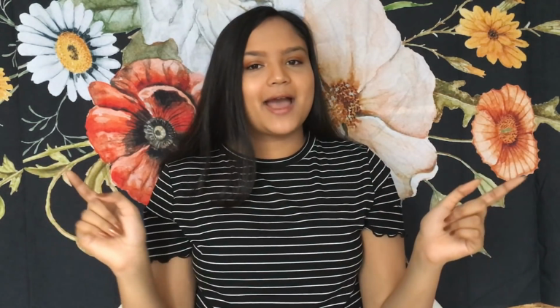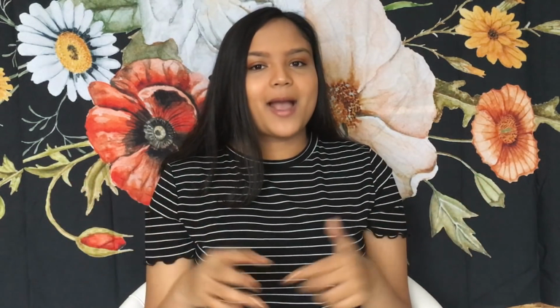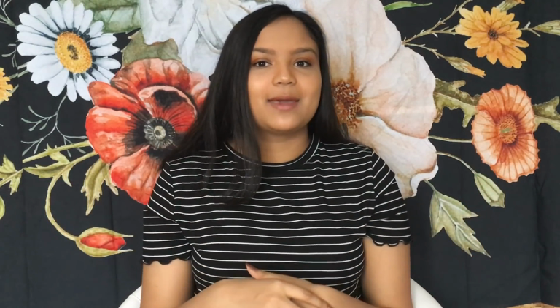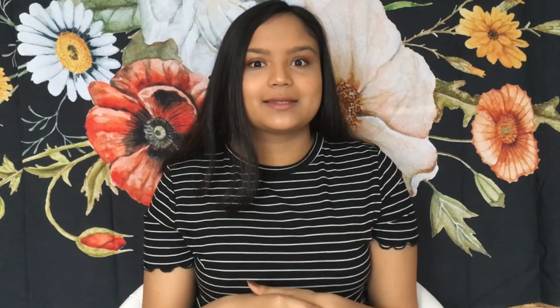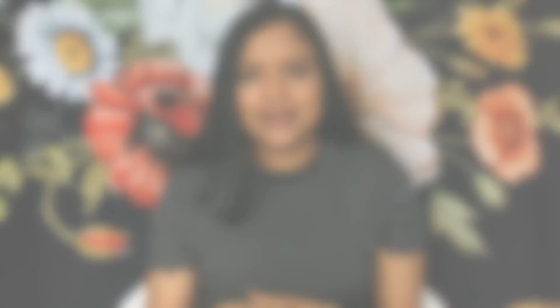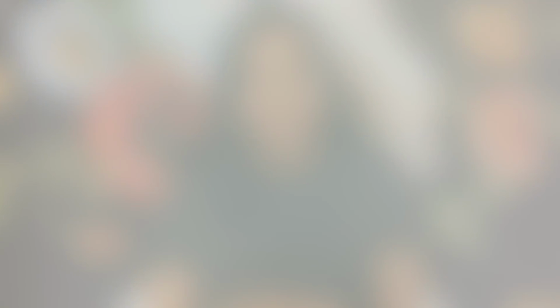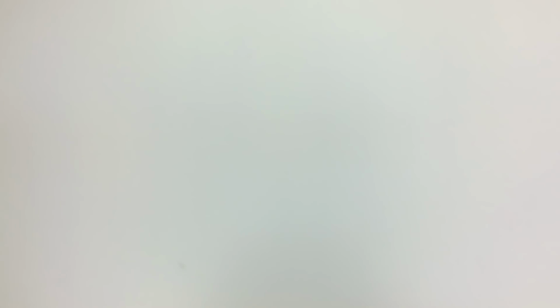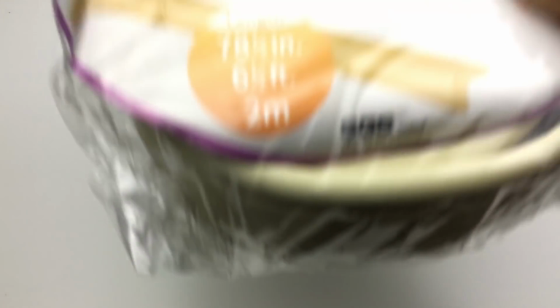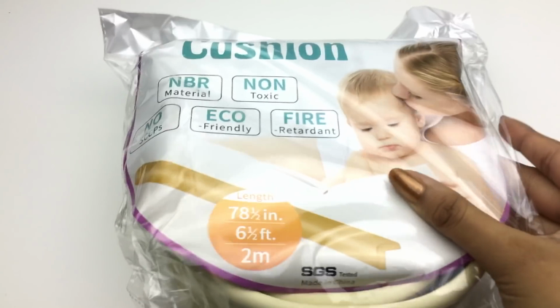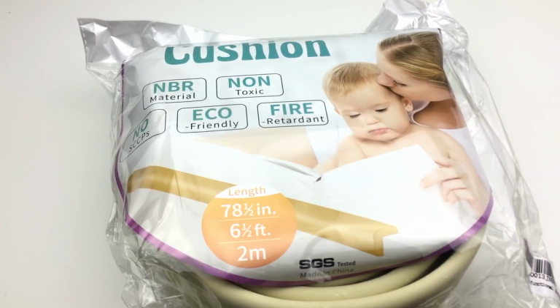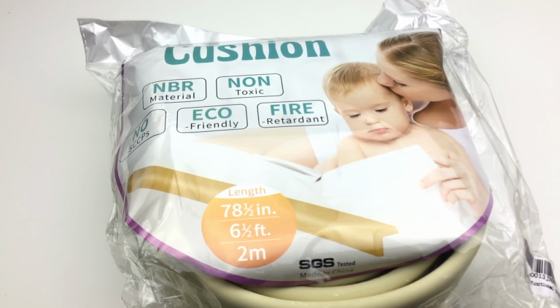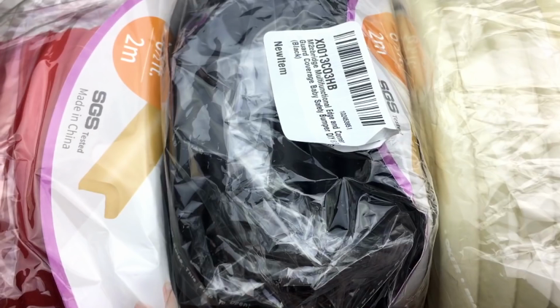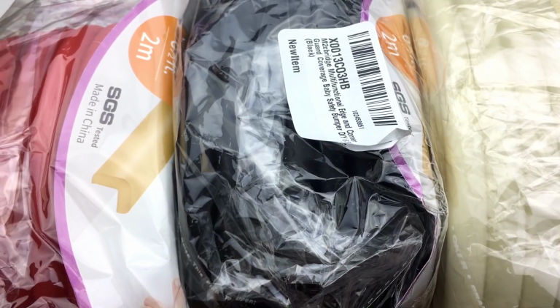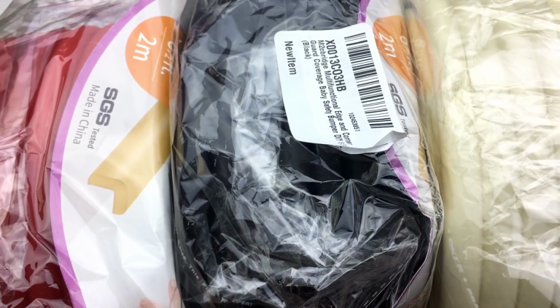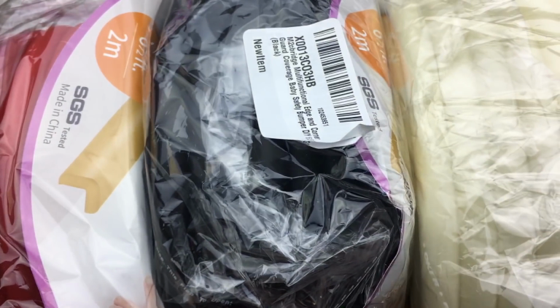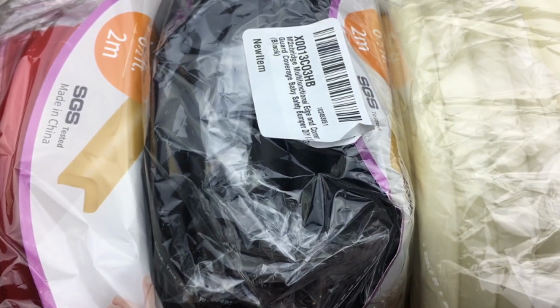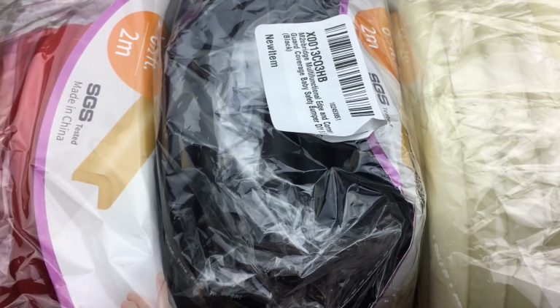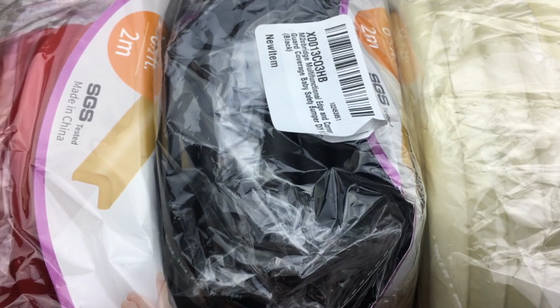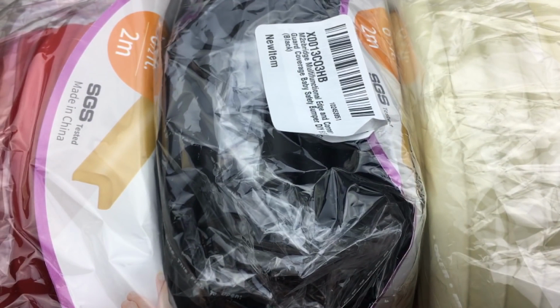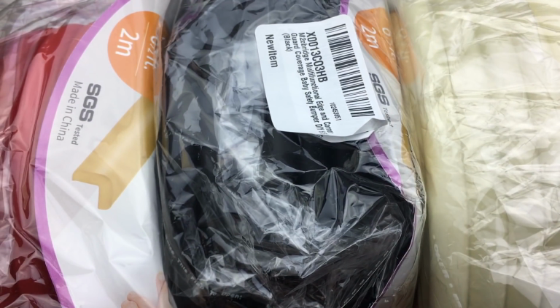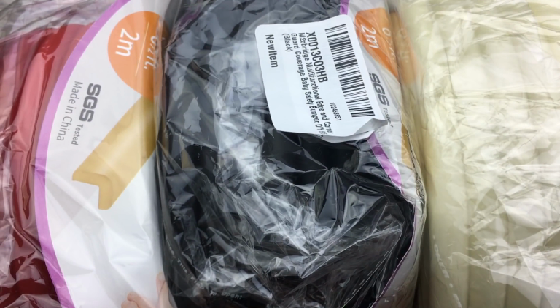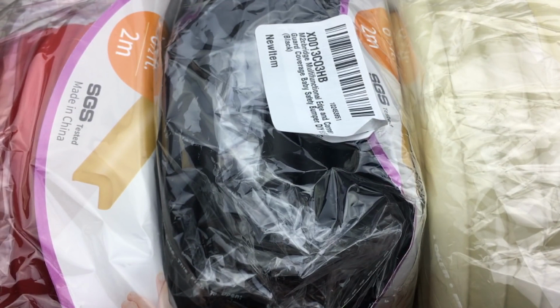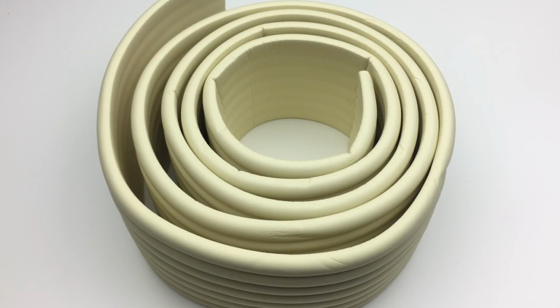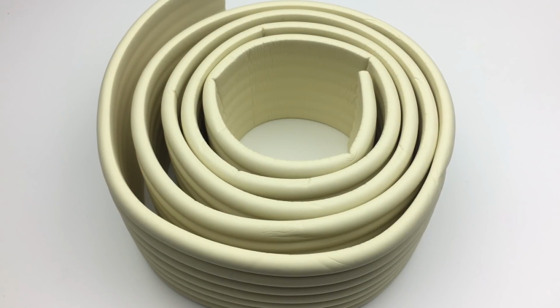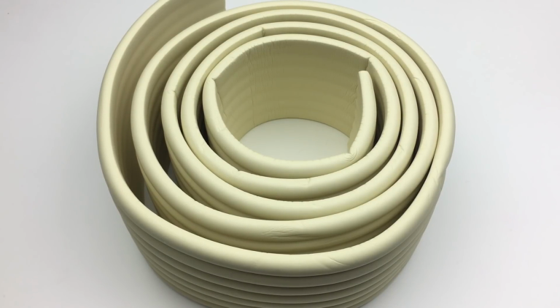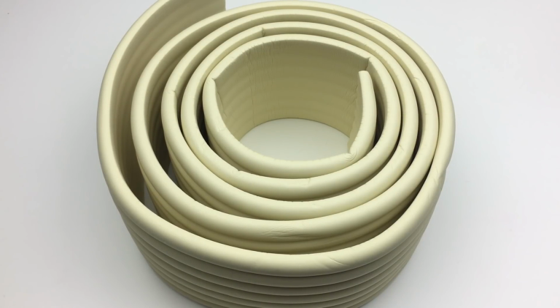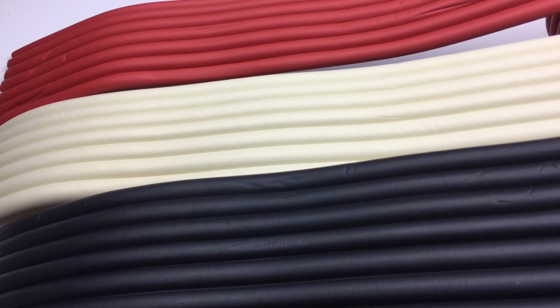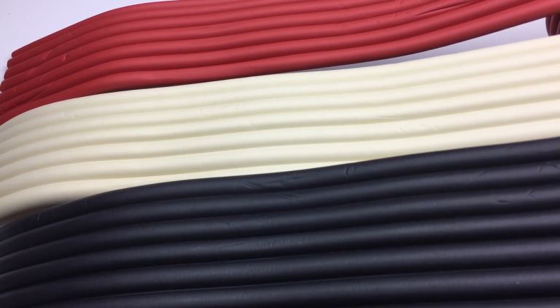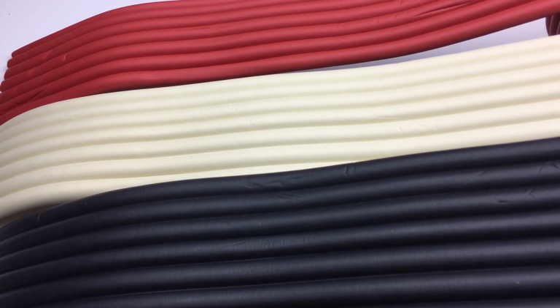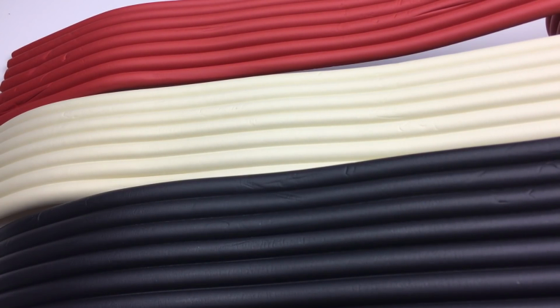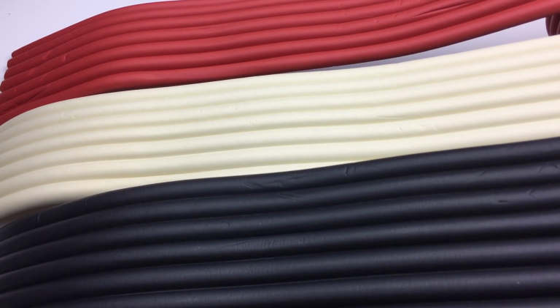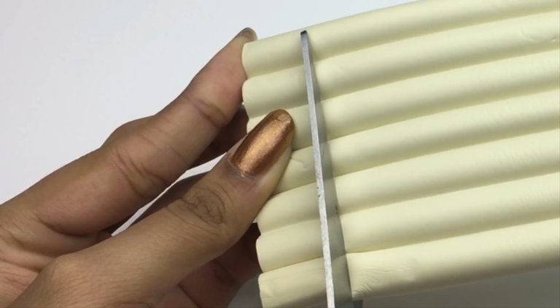Now back to making the slime. To find these foam pieces, search for baby bumpers on Amazon — I will have the link down below.